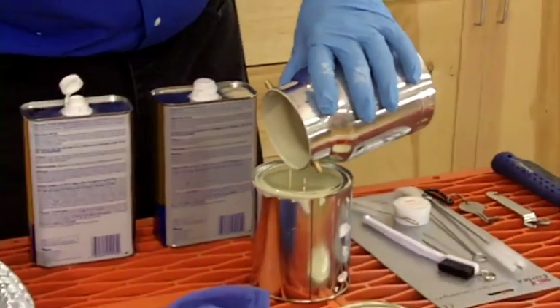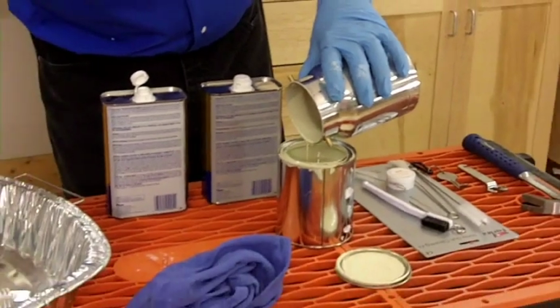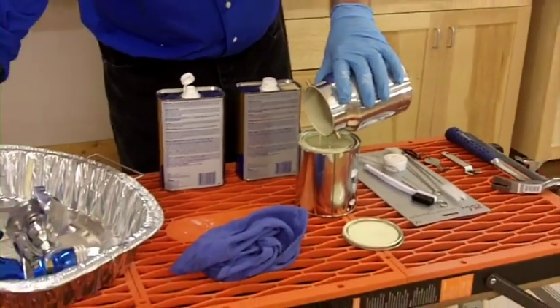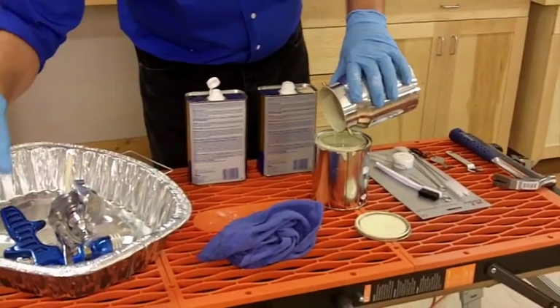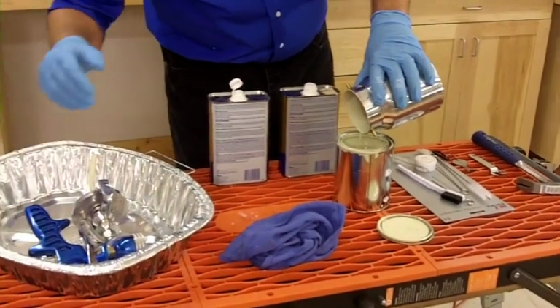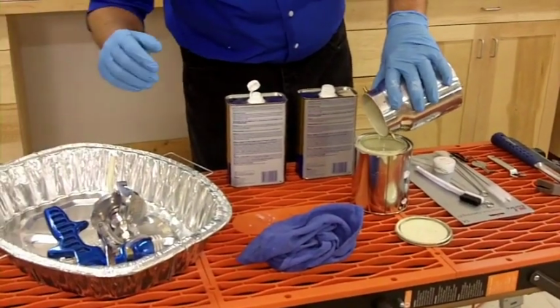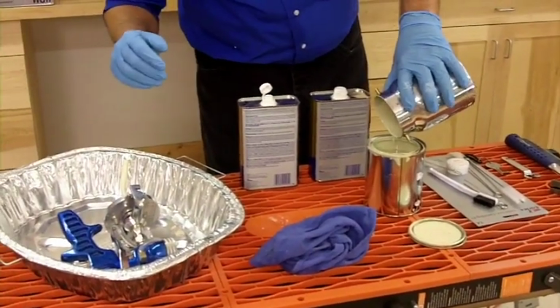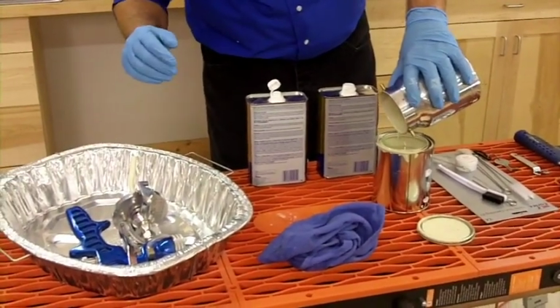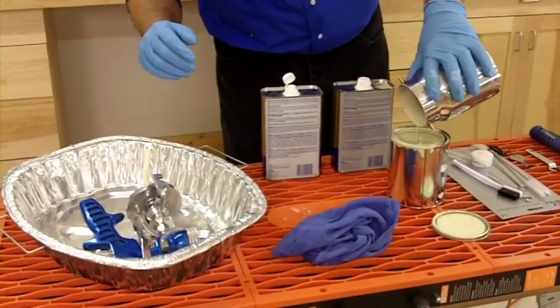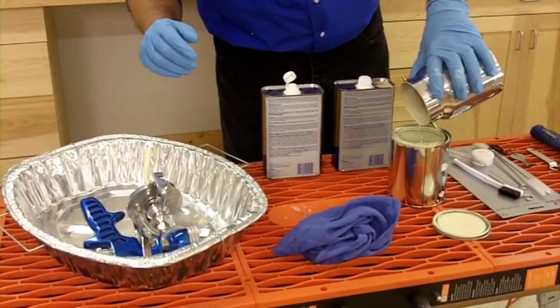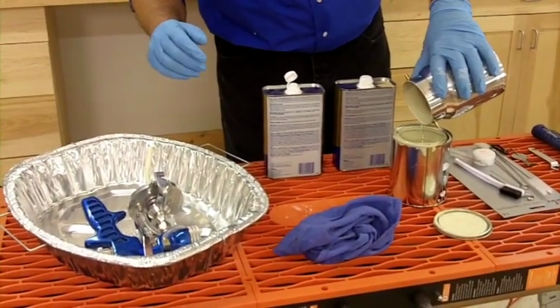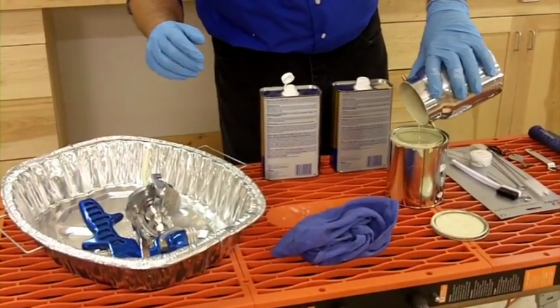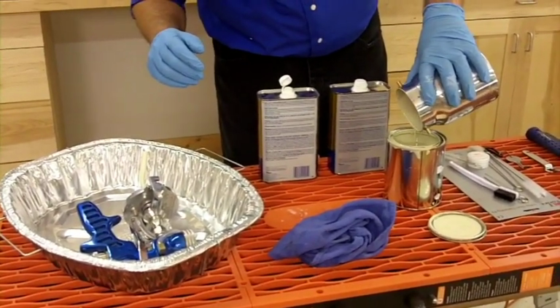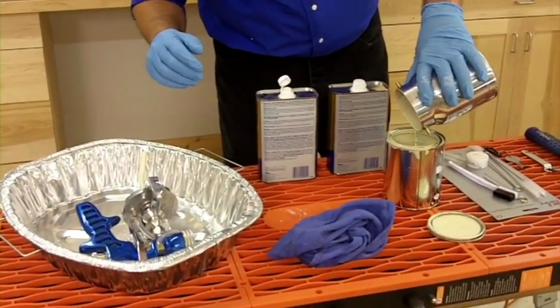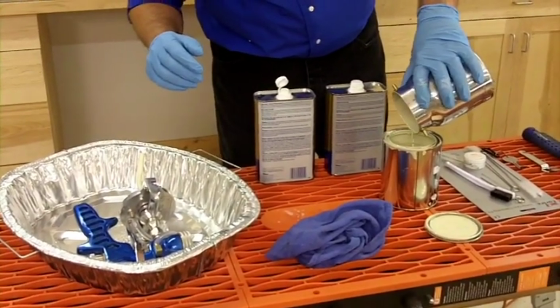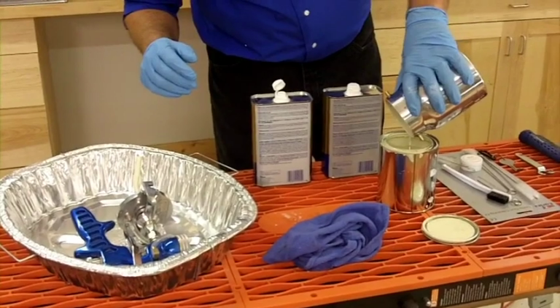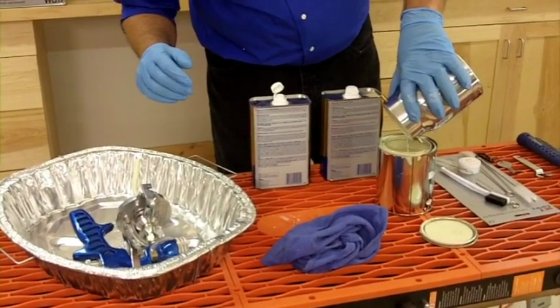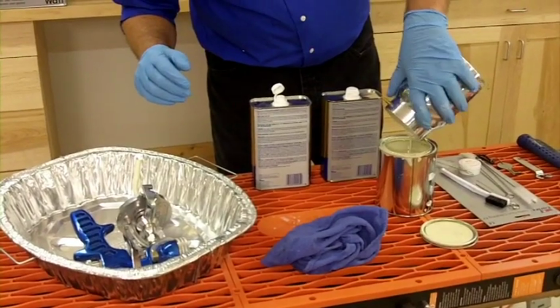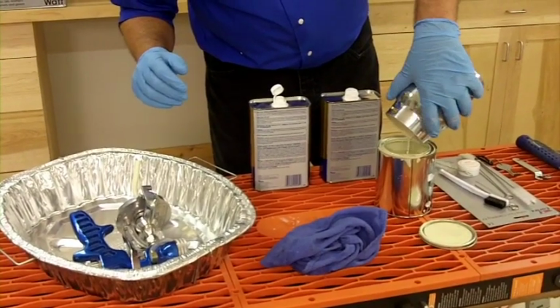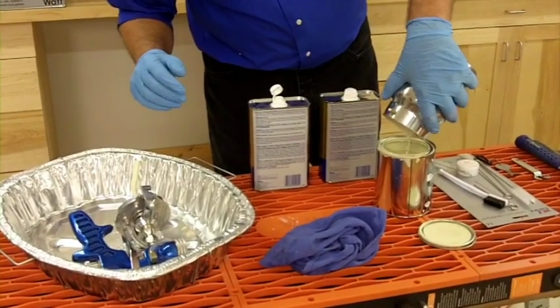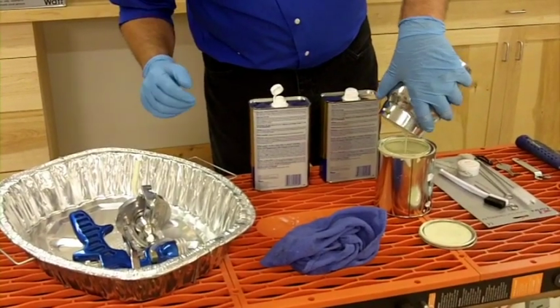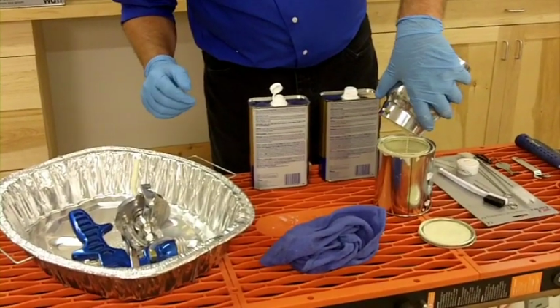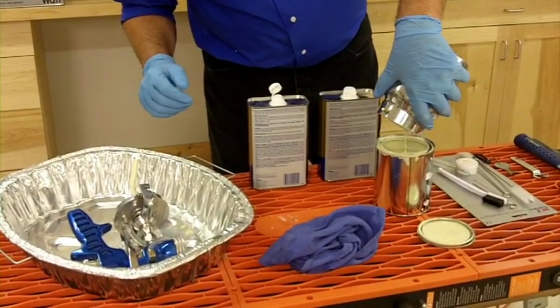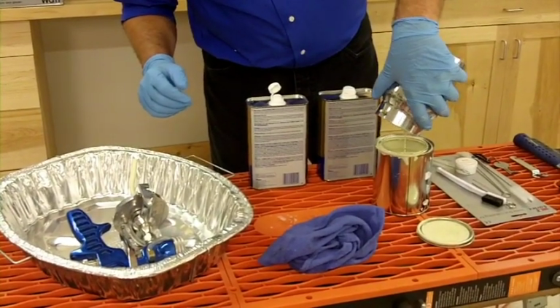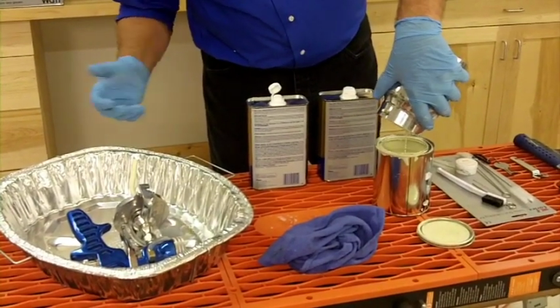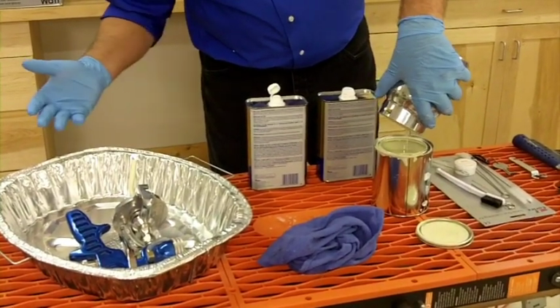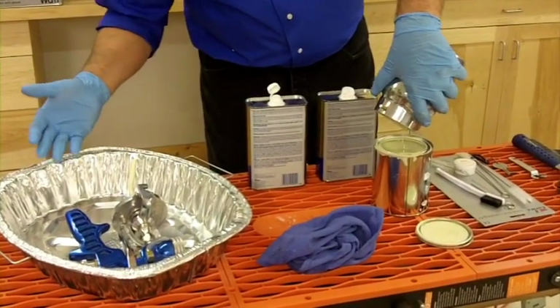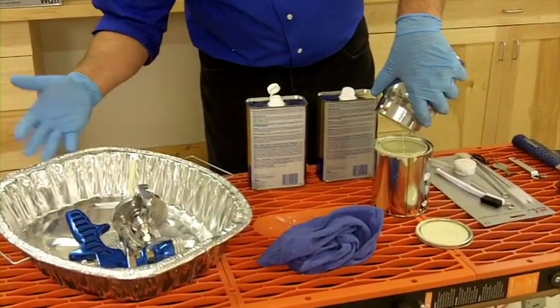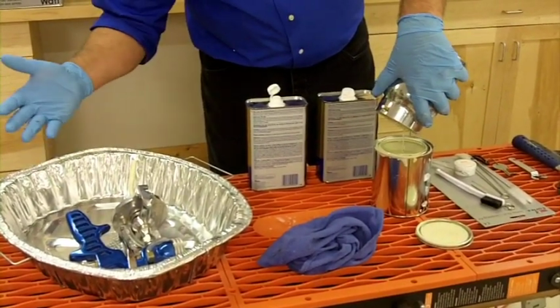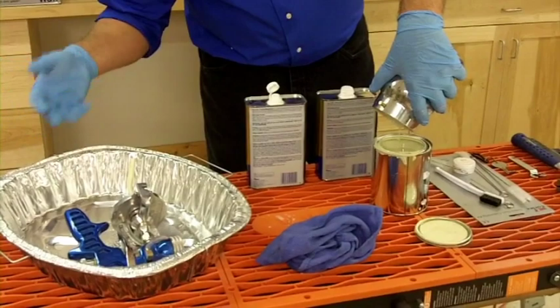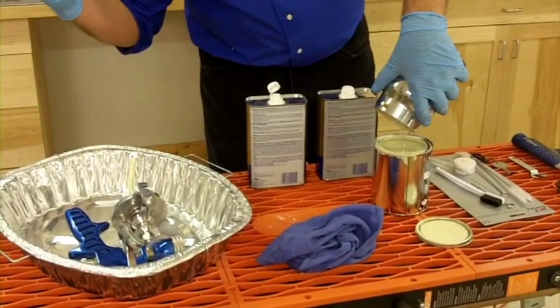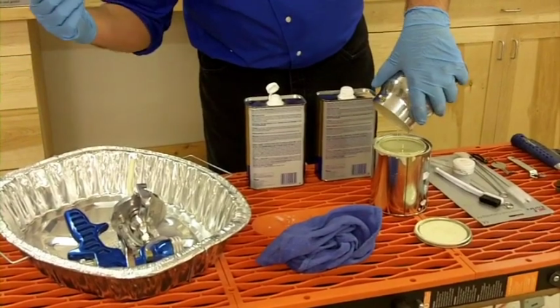I use a turkey basting tray I get at the dollar store for less than a buck — I think you get three for a buck — and it's a great way to use for cleaning up because when it's nasty you just throw it away.